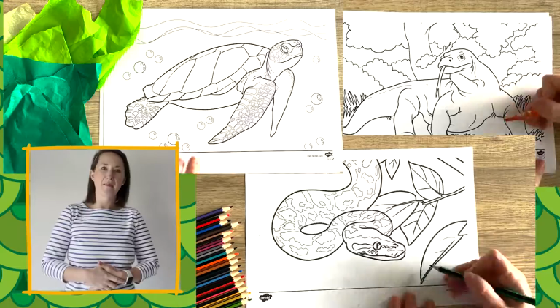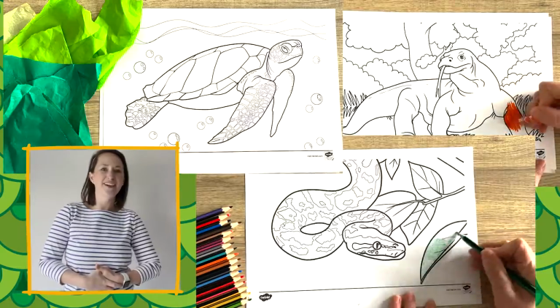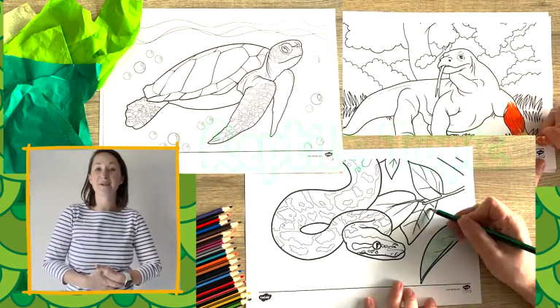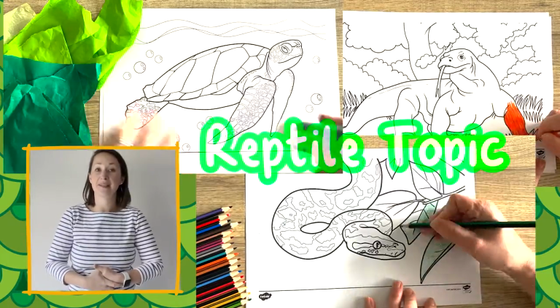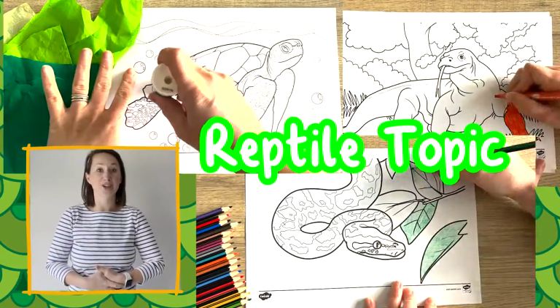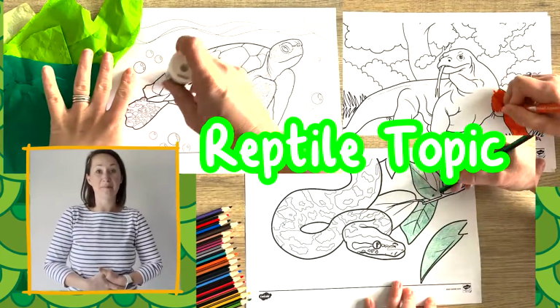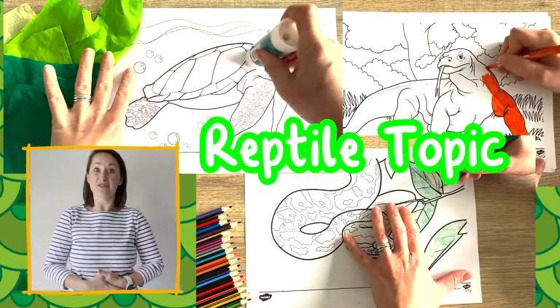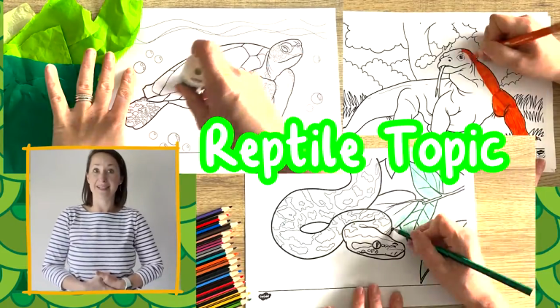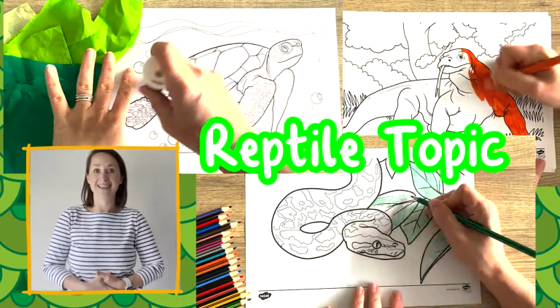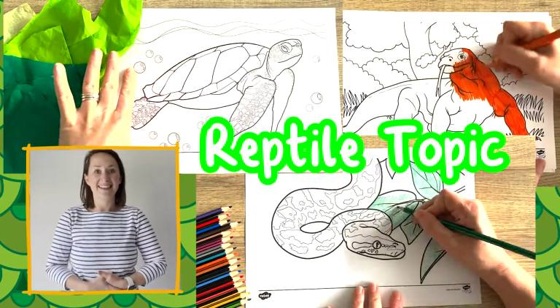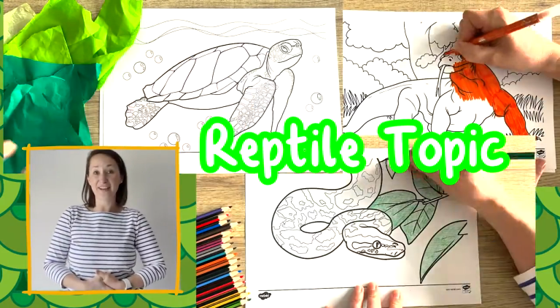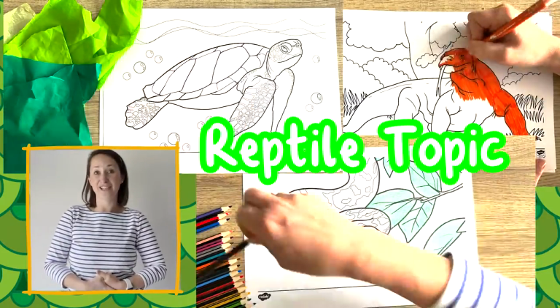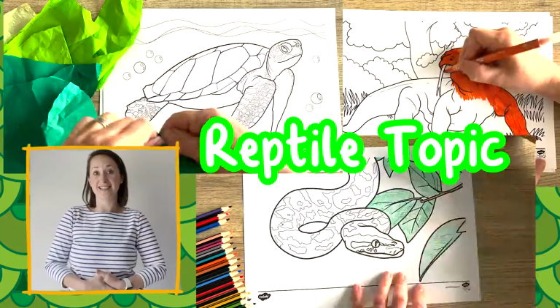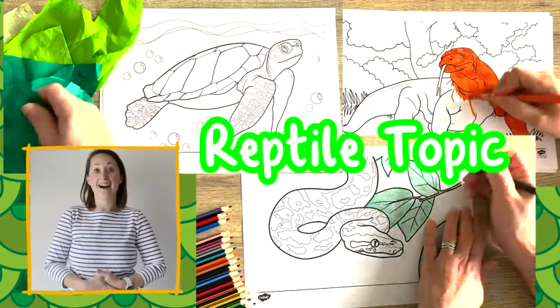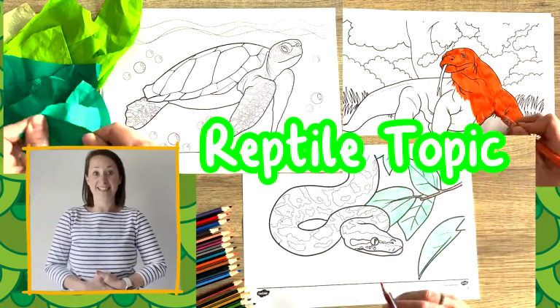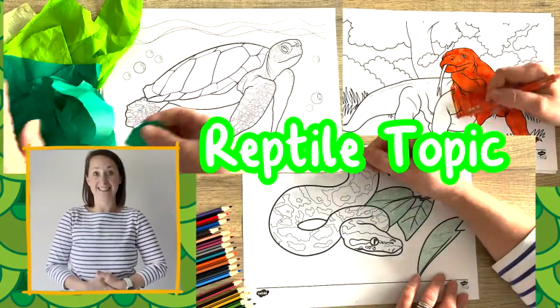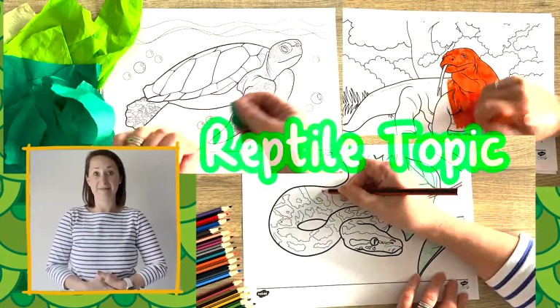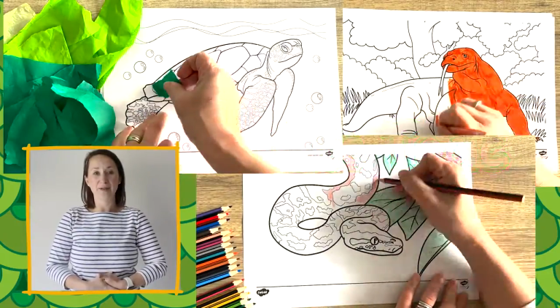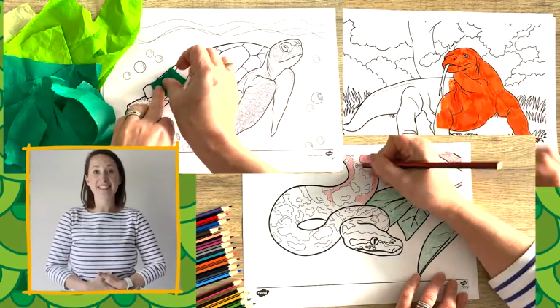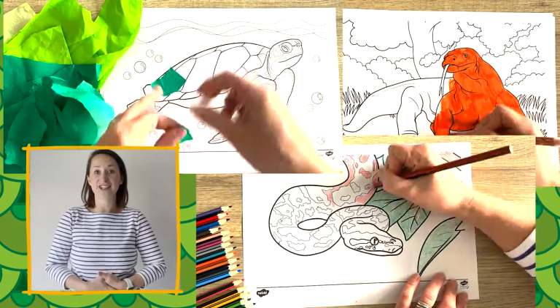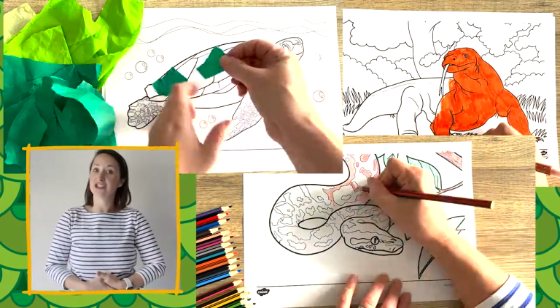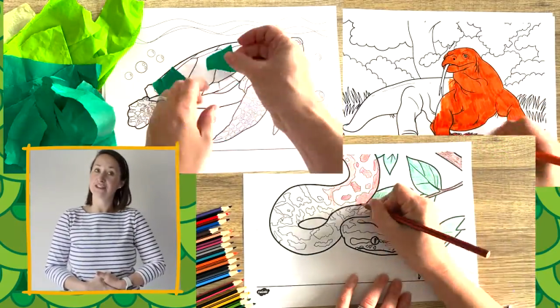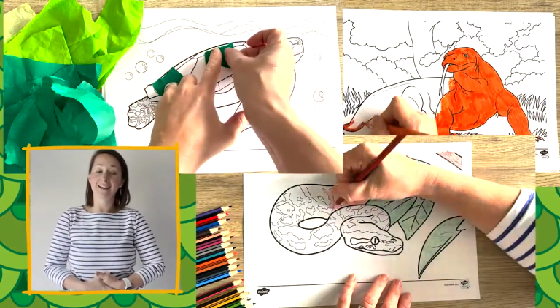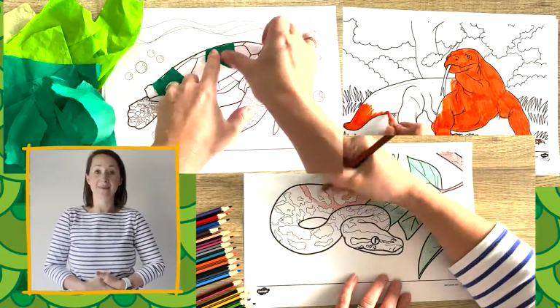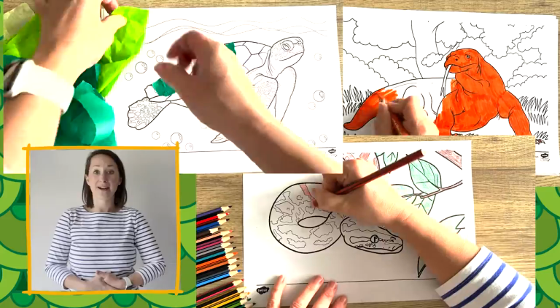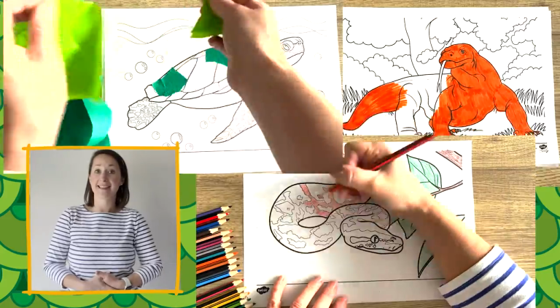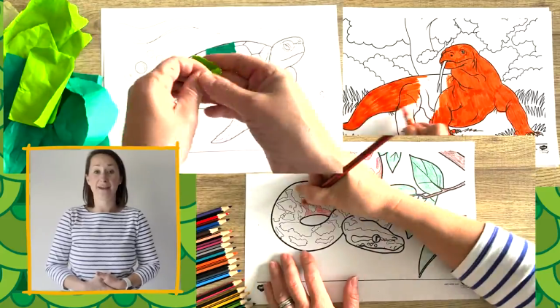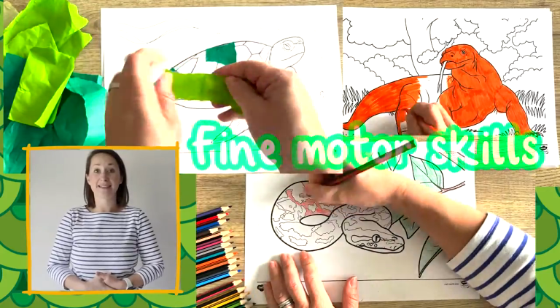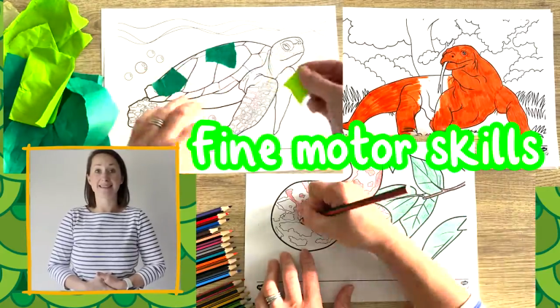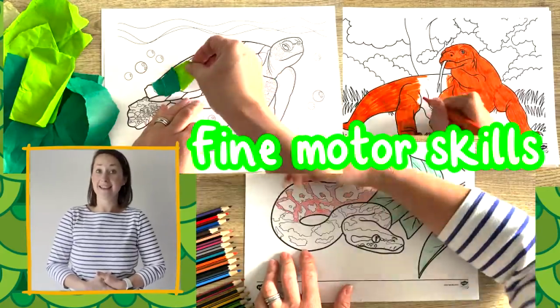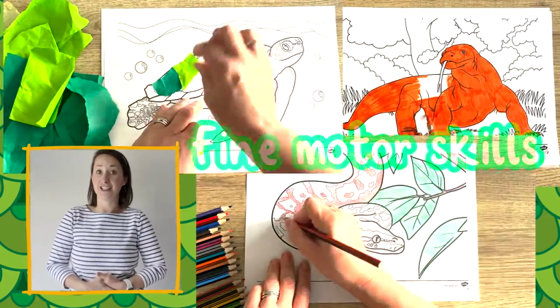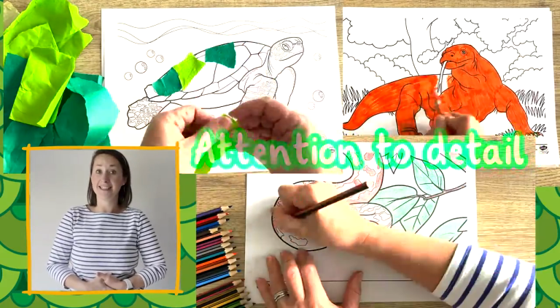Perfect to accompany a topic based on reptiles, these five colouring sheets are fantastic. Beautifully illustrated, children can colour them, practising their fine motor skills and attention to detail.